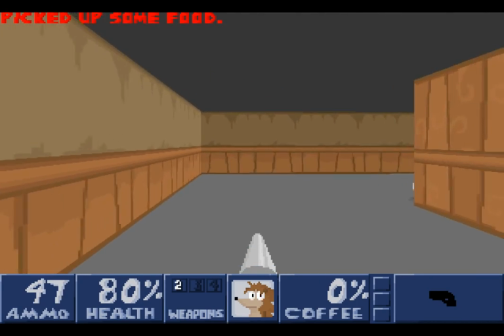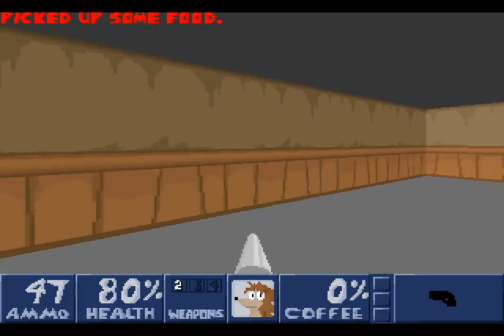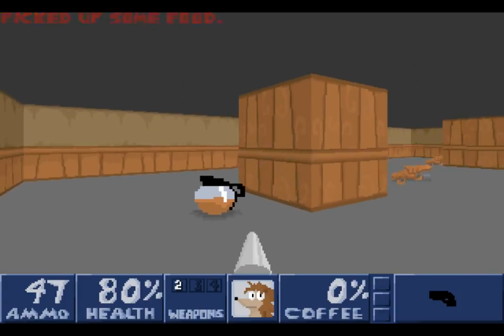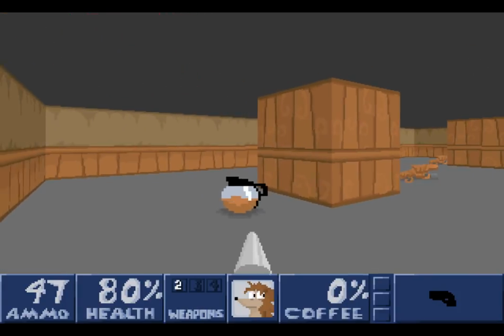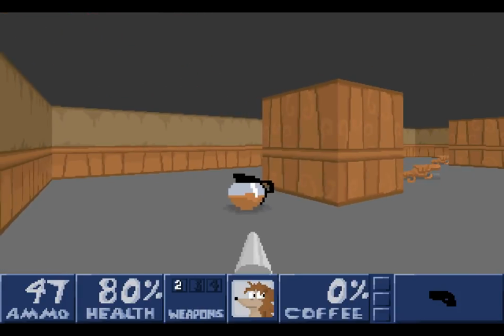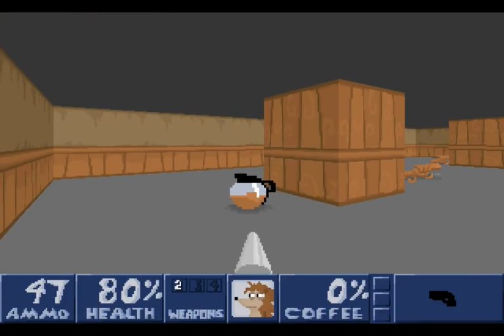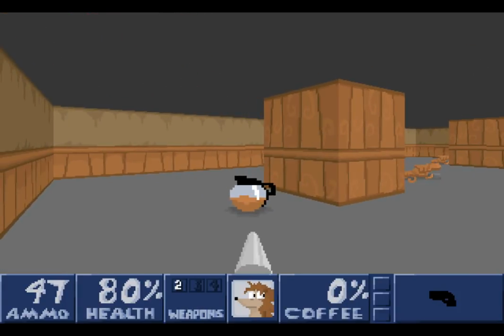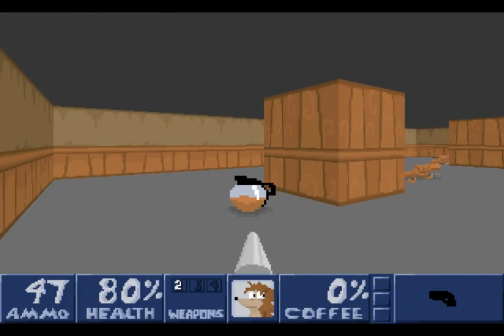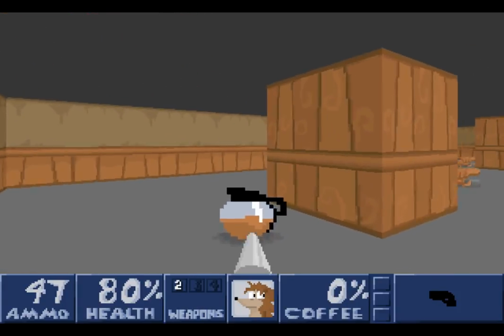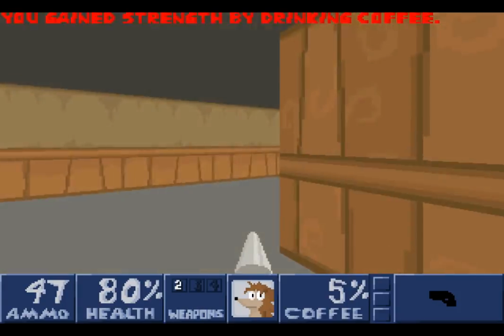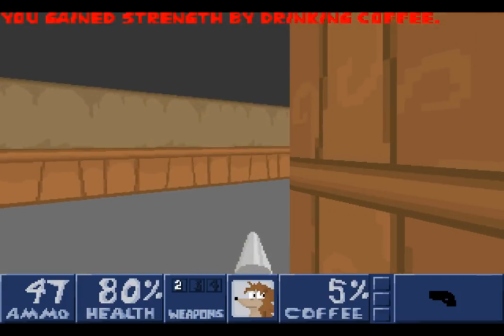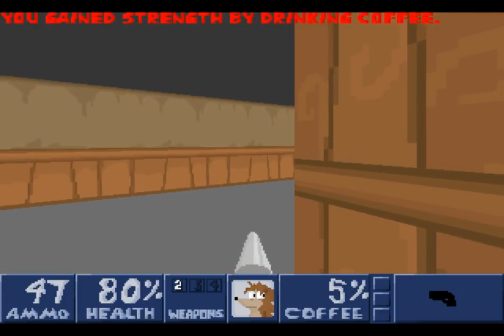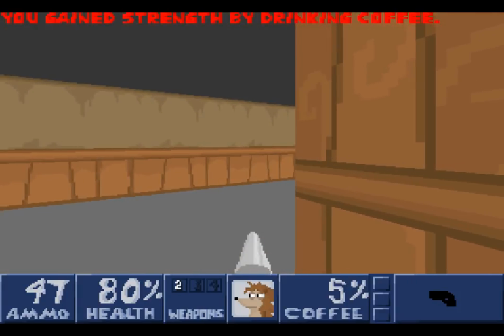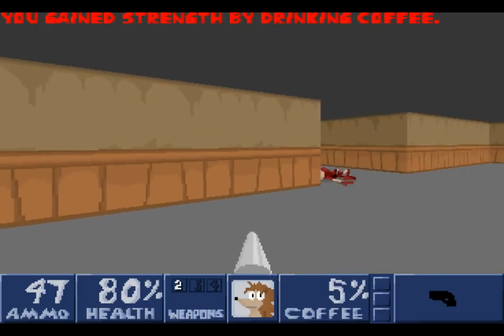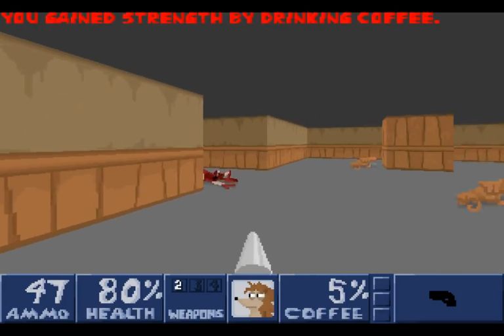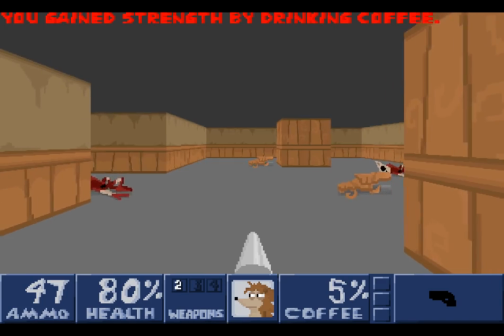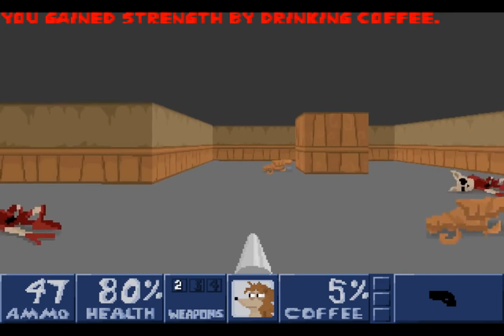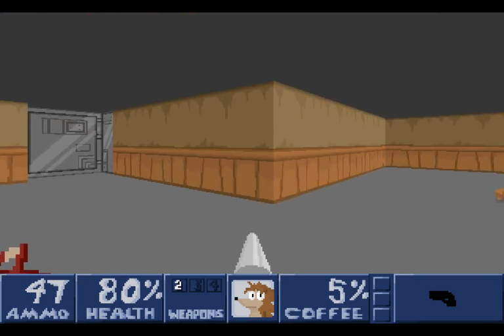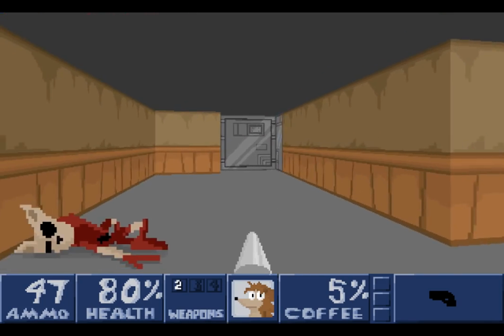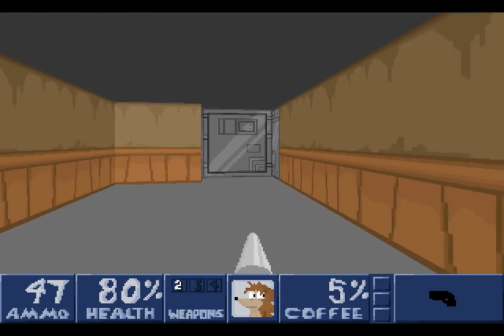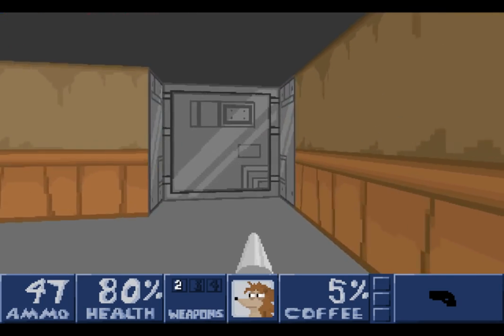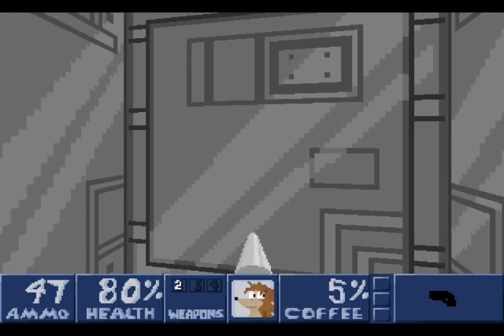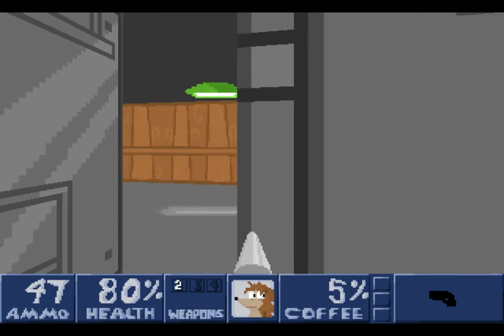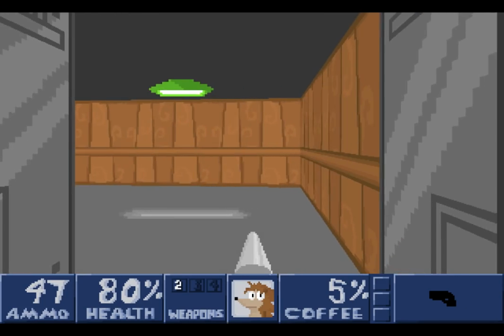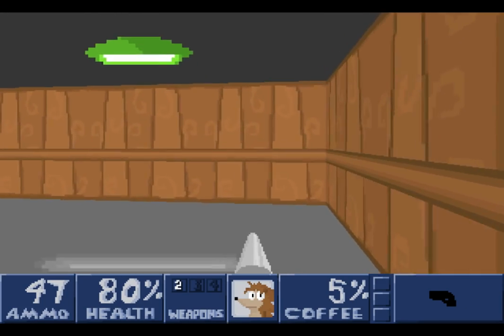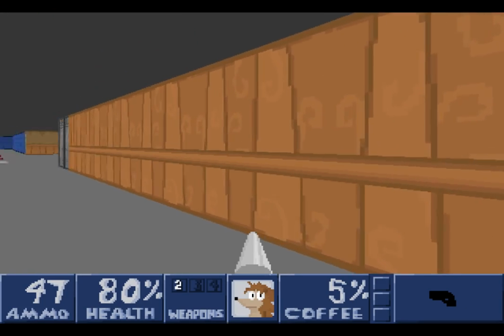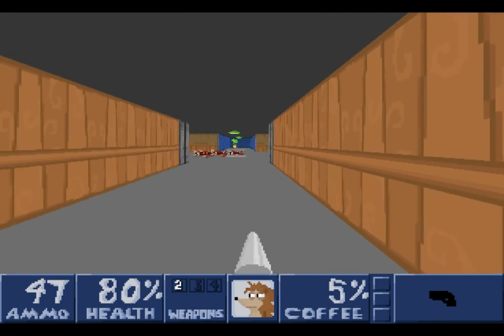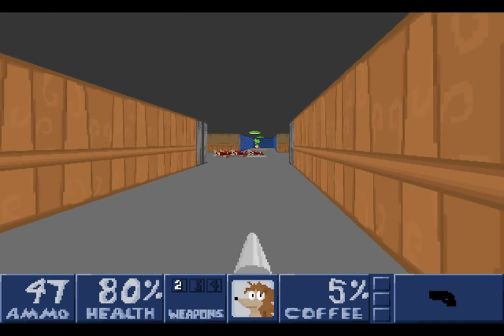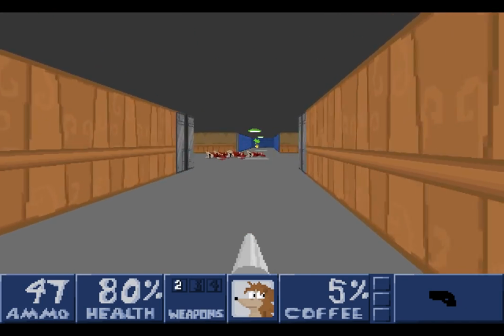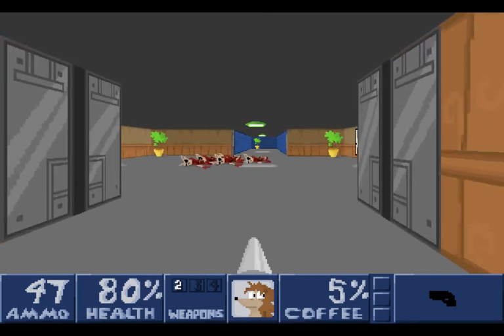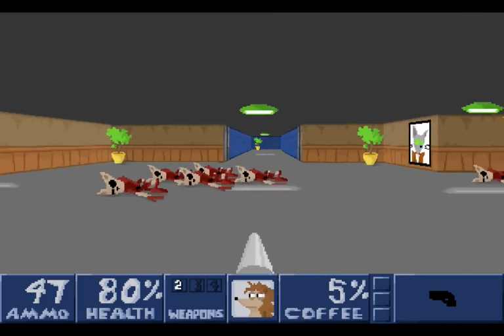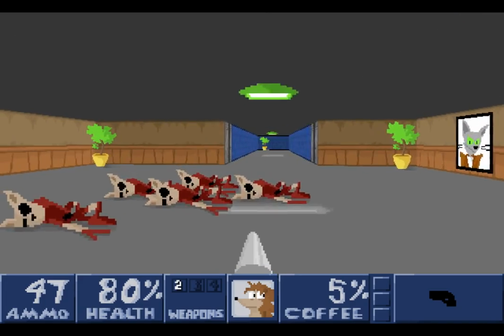We can run with Shift, and here is our armour pickup. You gain strength by drinking coffee — 5% coffee power! Coffee will help us mitigate damage, which is always nice.